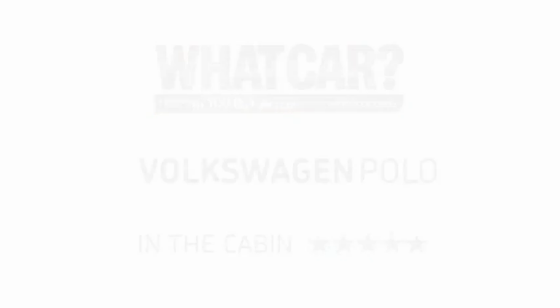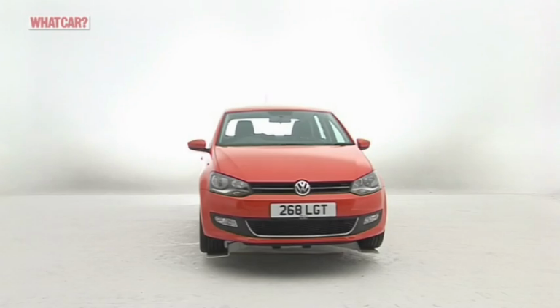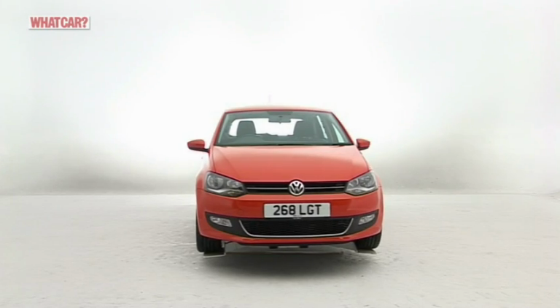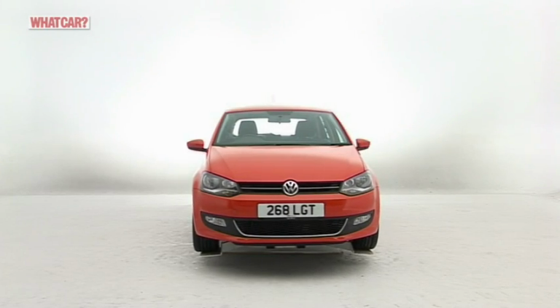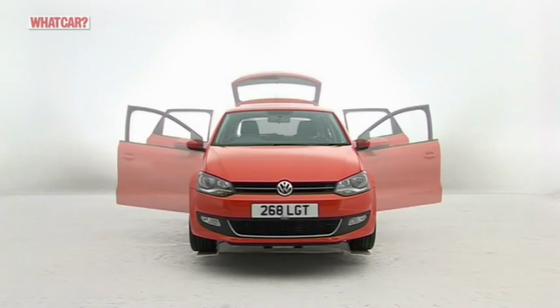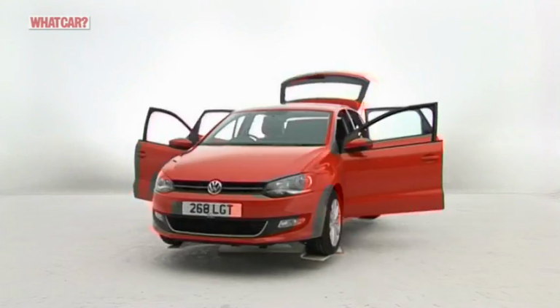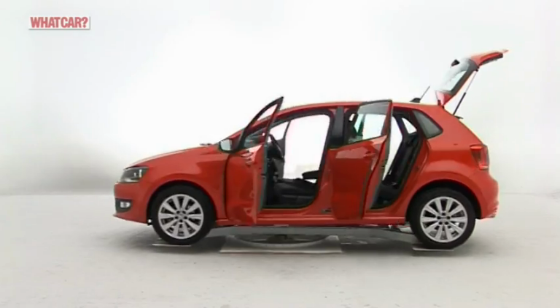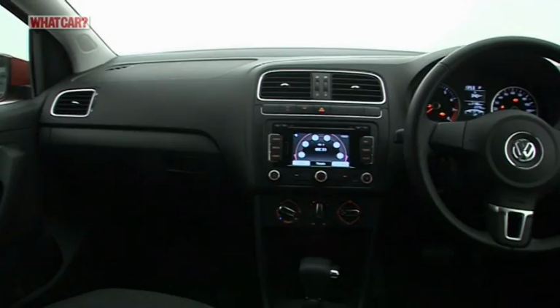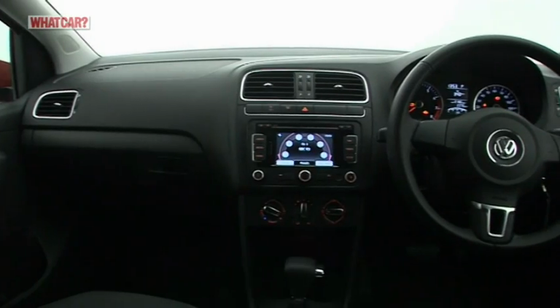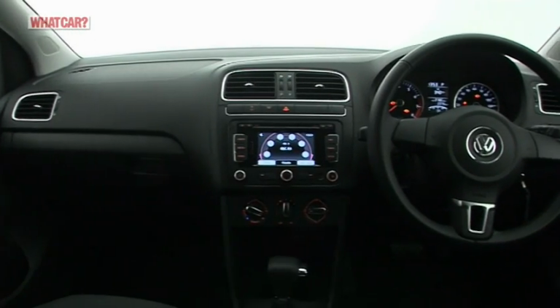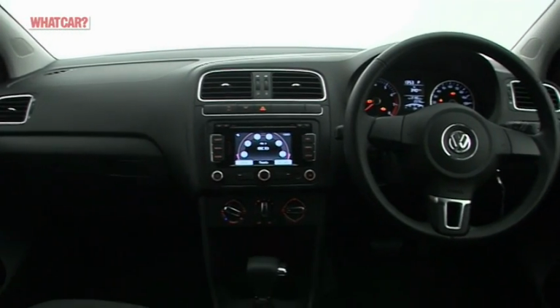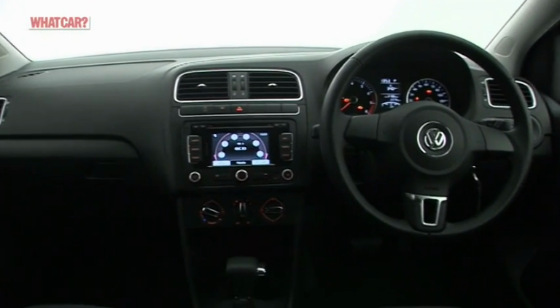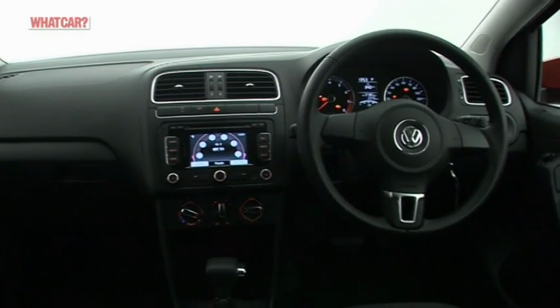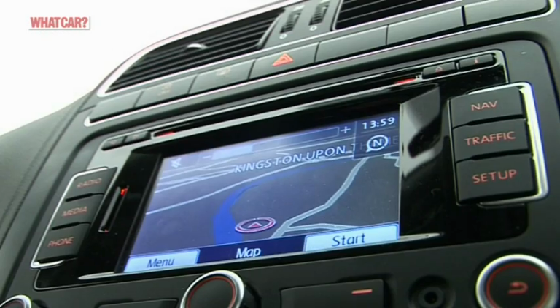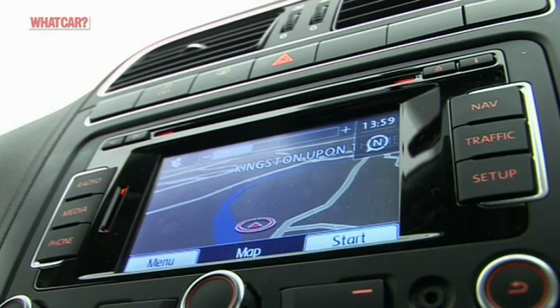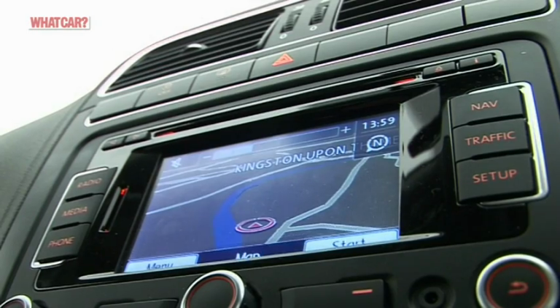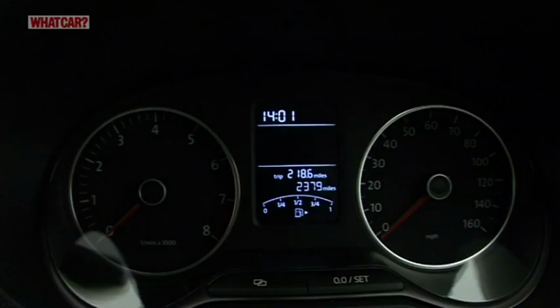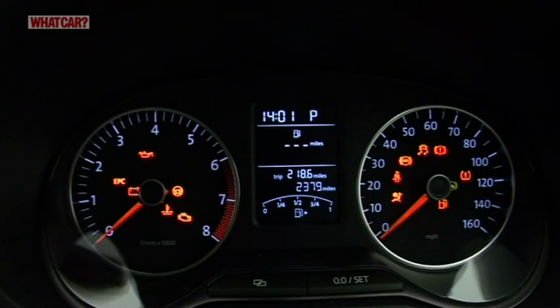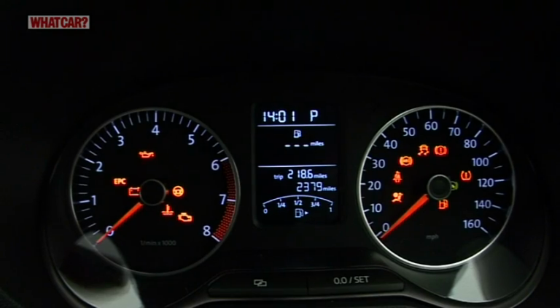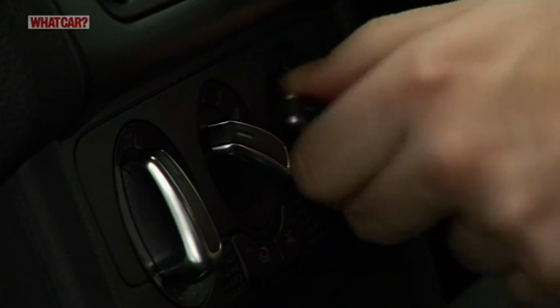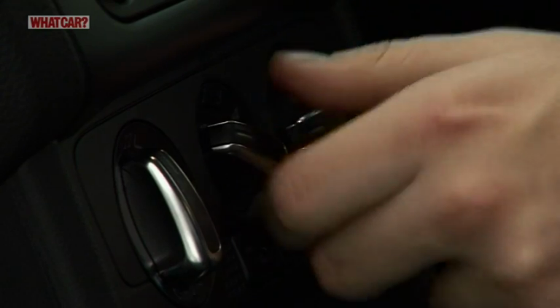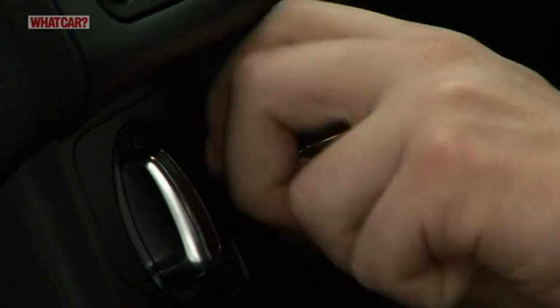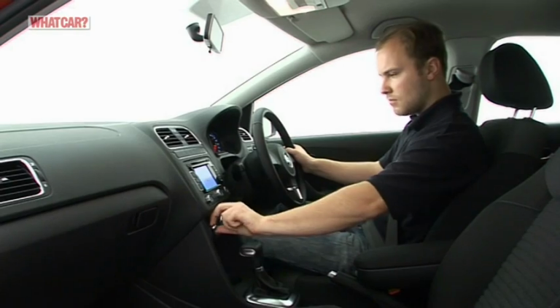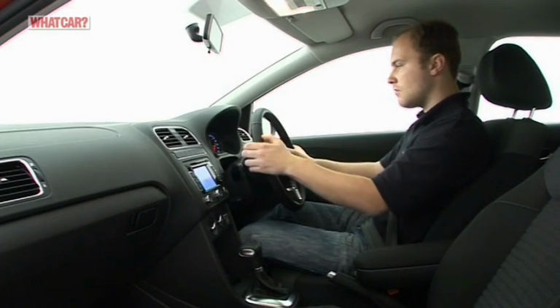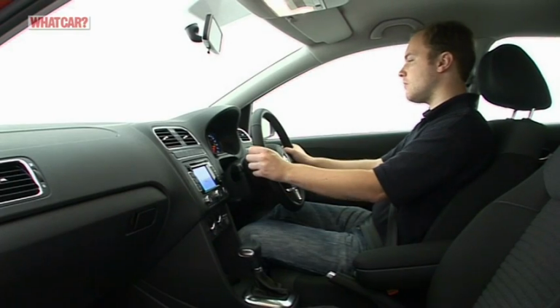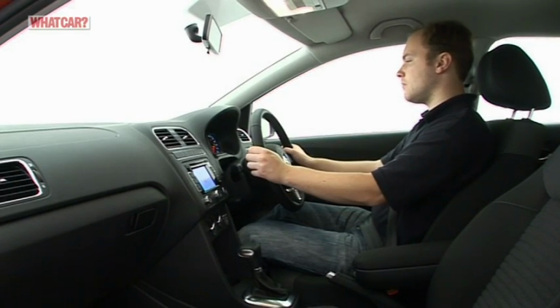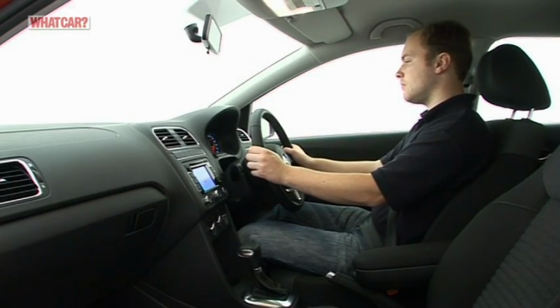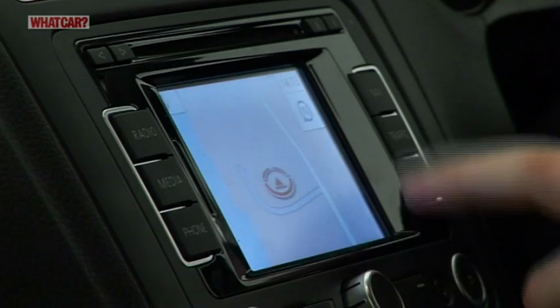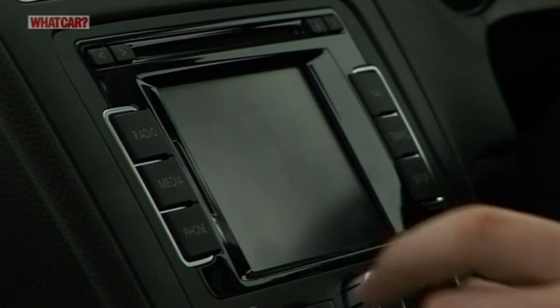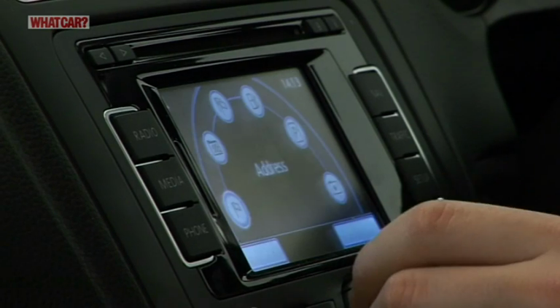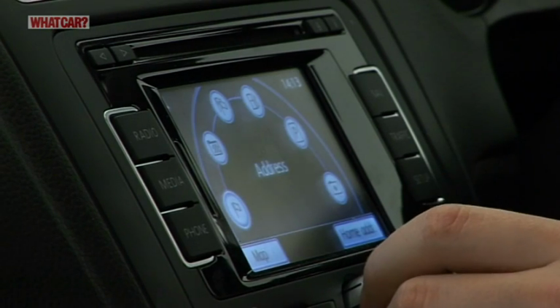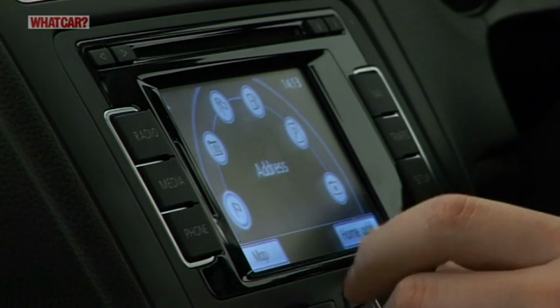Few superminis can rival the Polo's cabin. The dashboard is a doddle to use, thanks to clearly labelled instruments, large dials and buttons and a well-ordered console, while every model has an impressively upmarket feel.